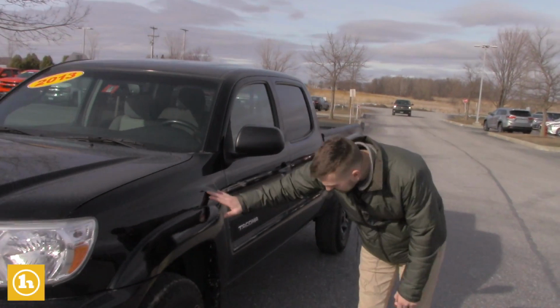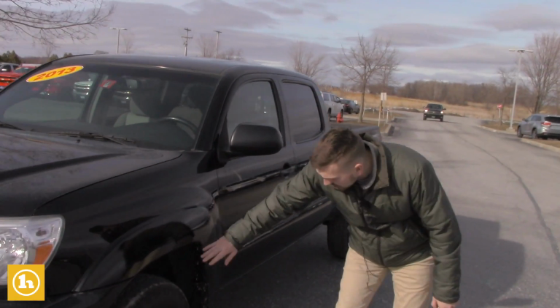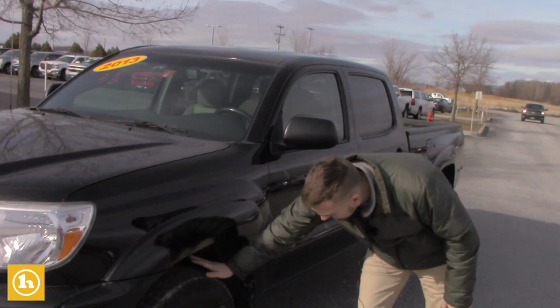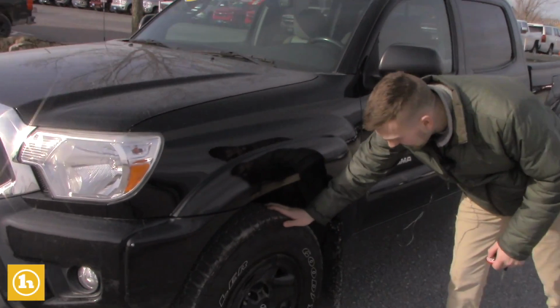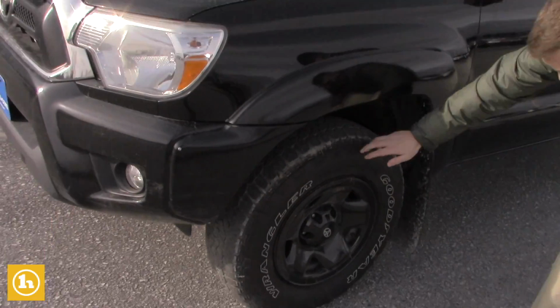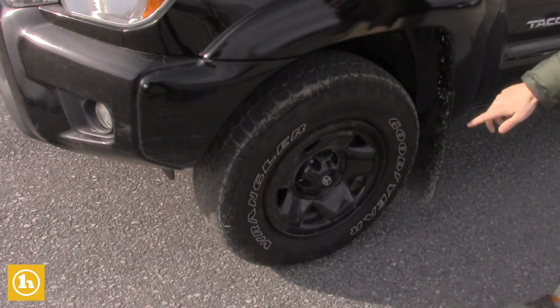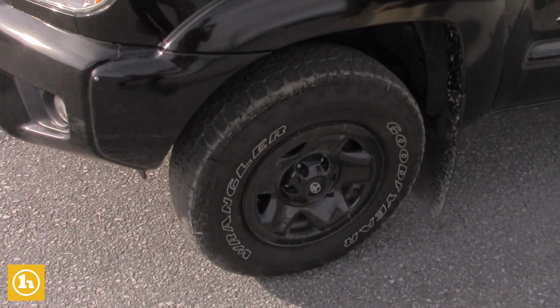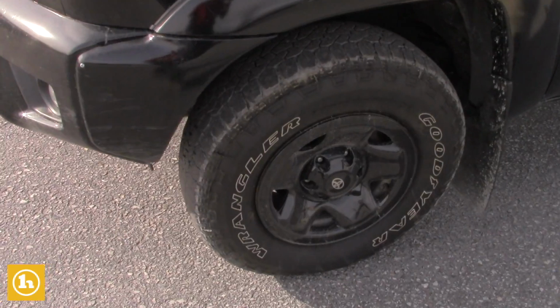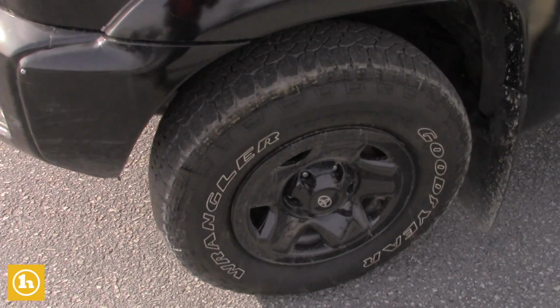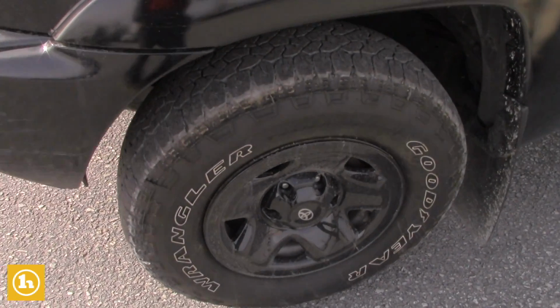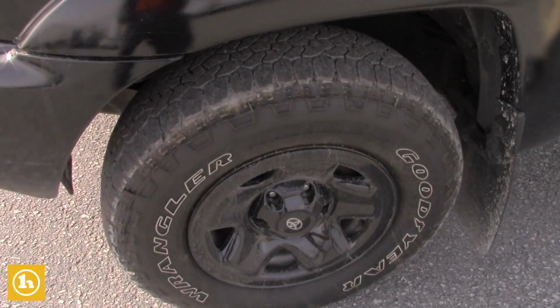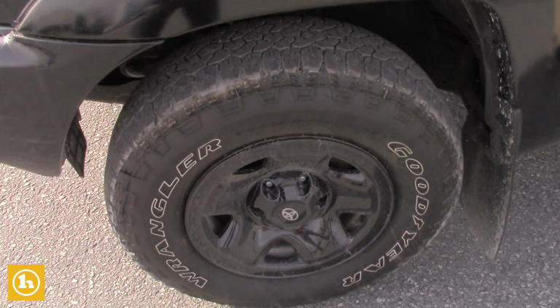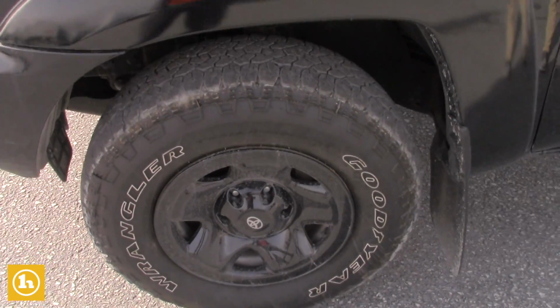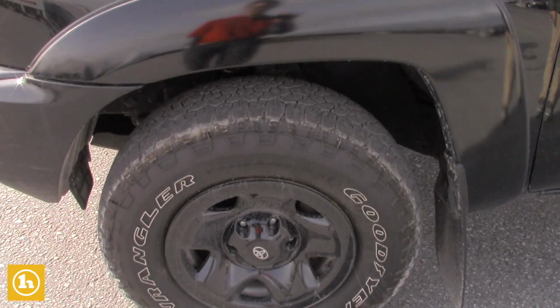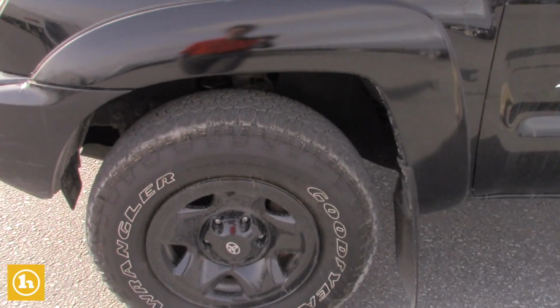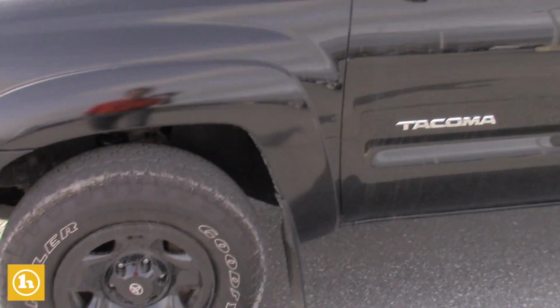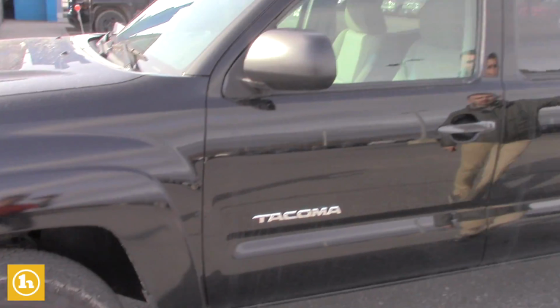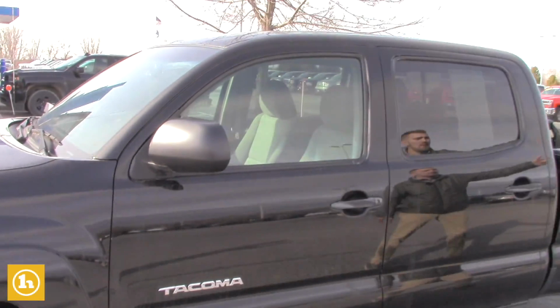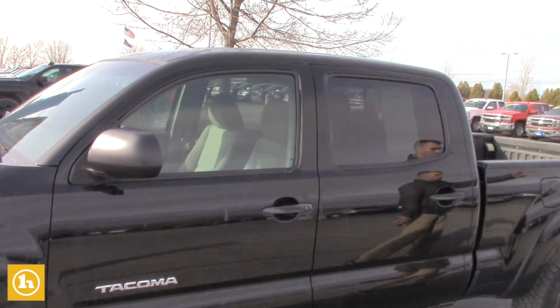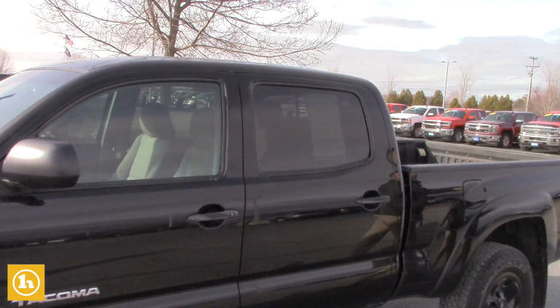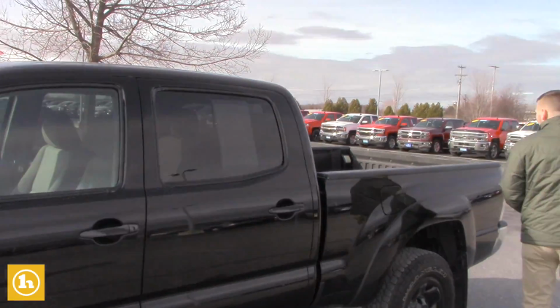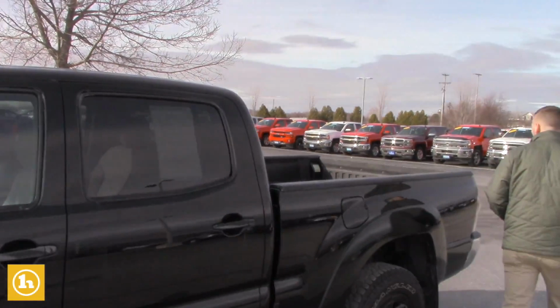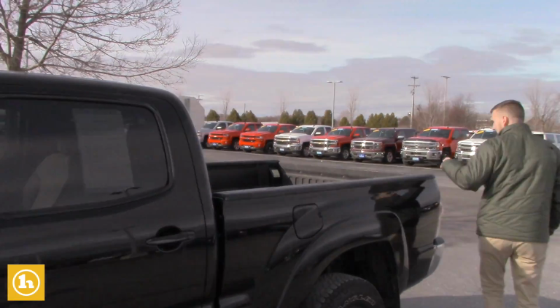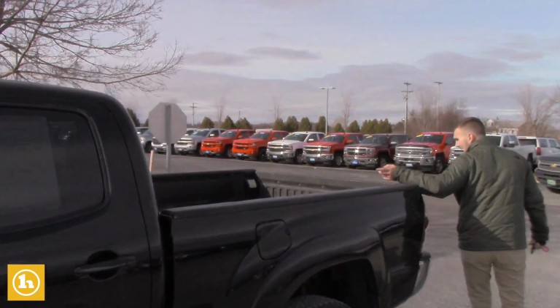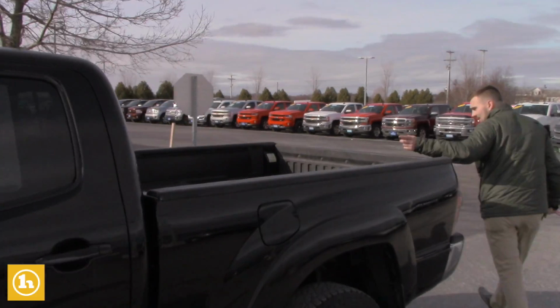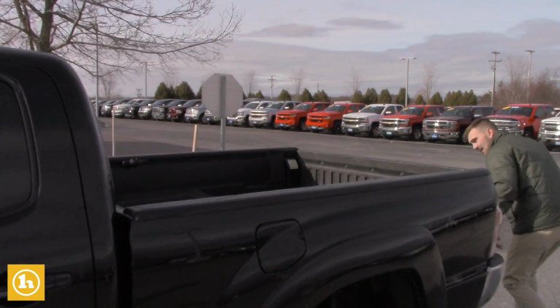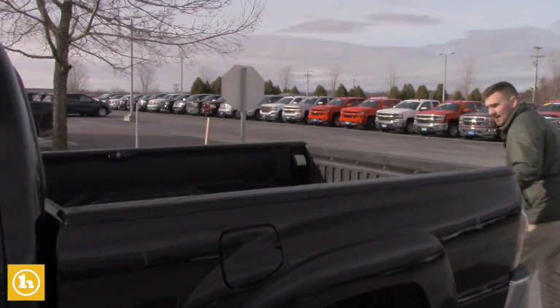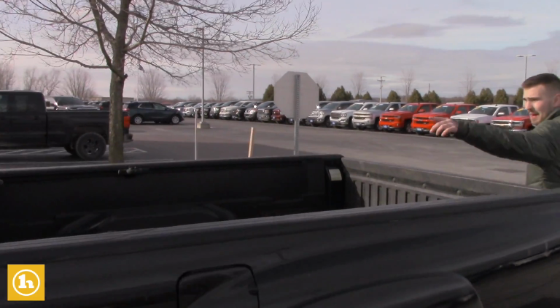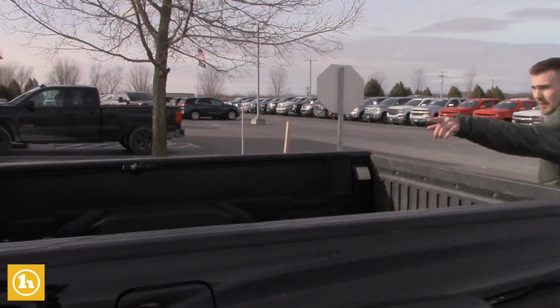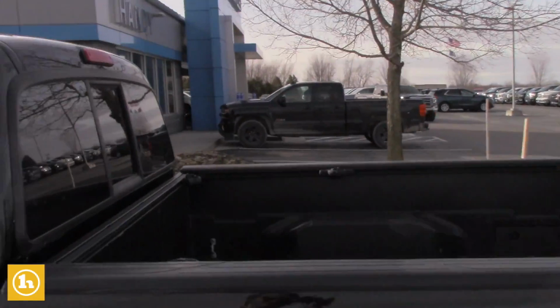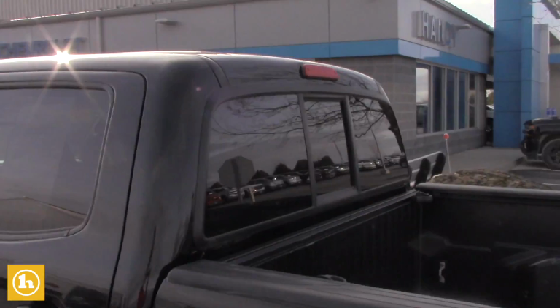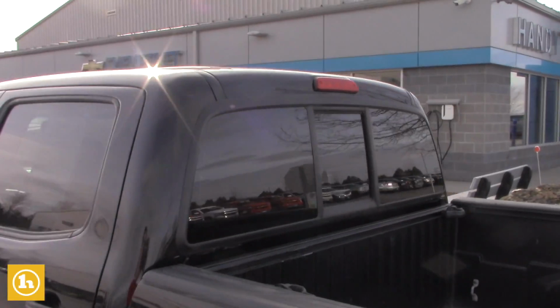Tires are pretty good on it. It's got the nice black rims on it. It is the crew cab. It does already have the composite bed as well. It's got the sliding back window right there in the back windshield.